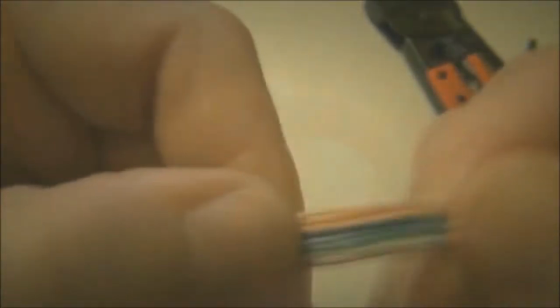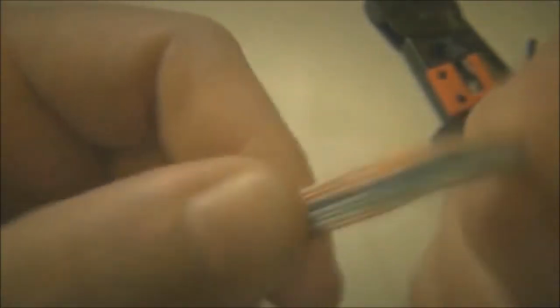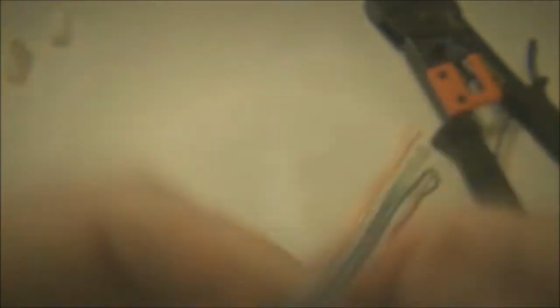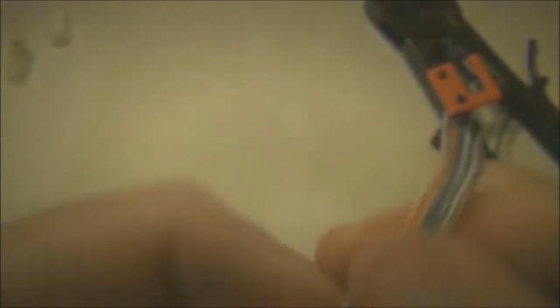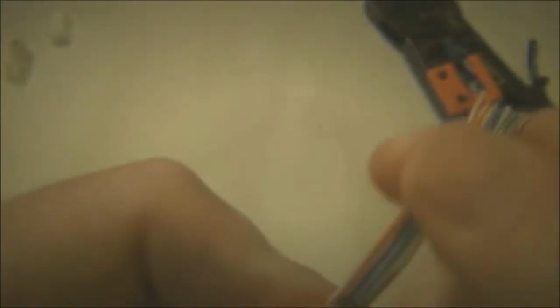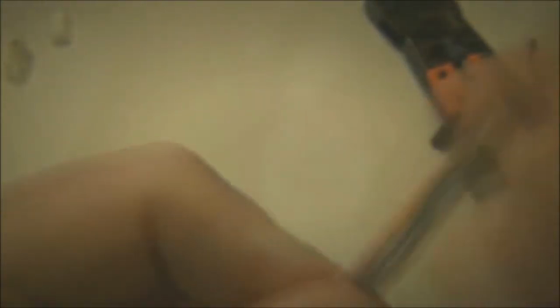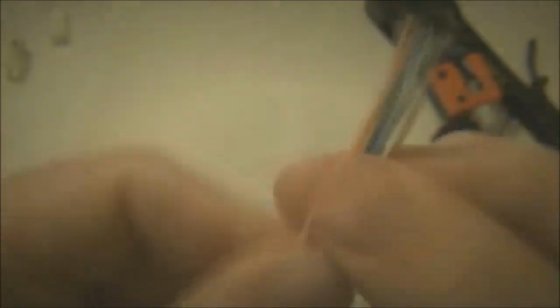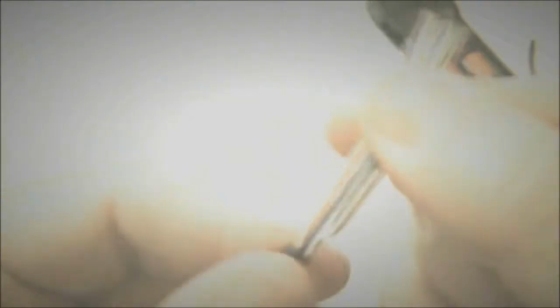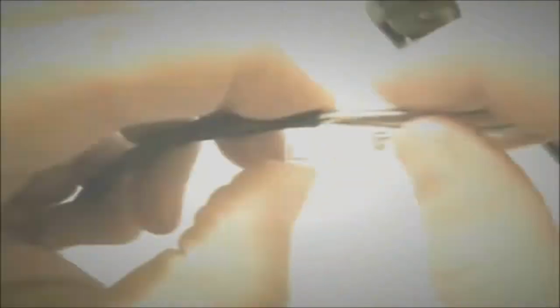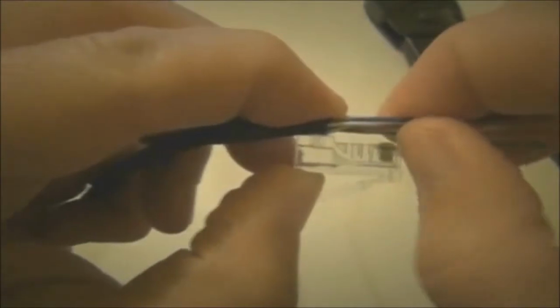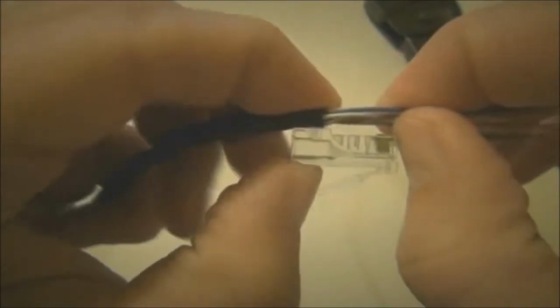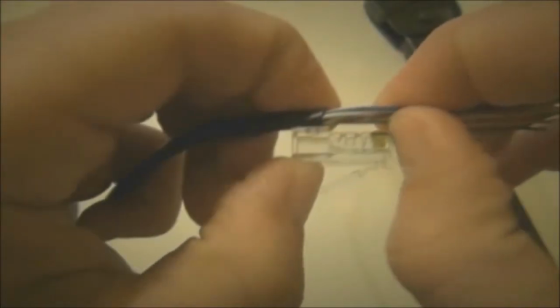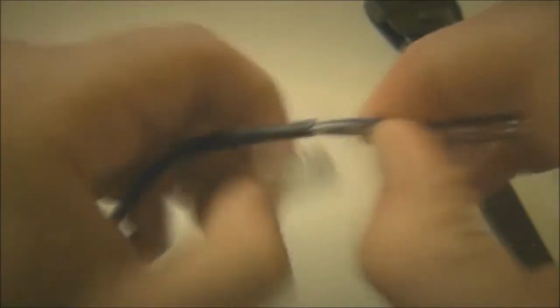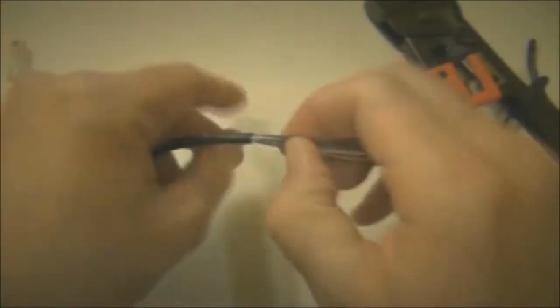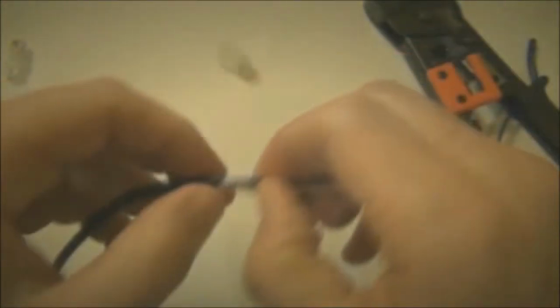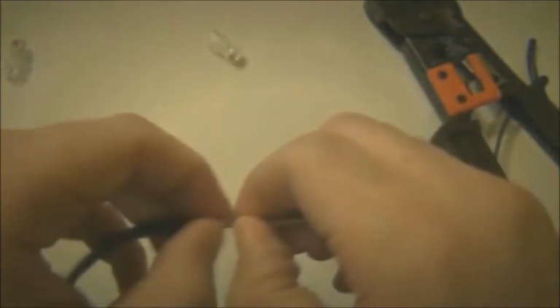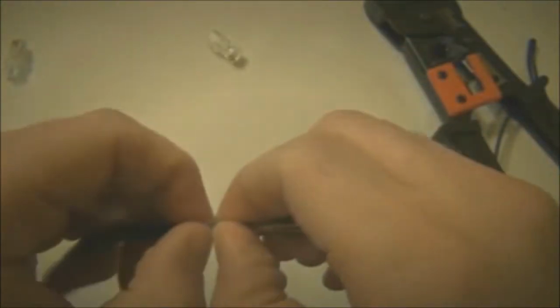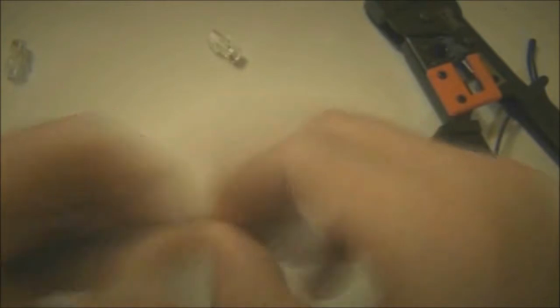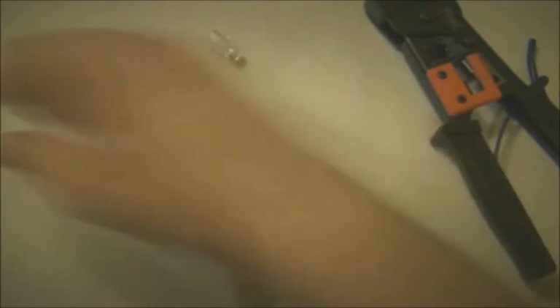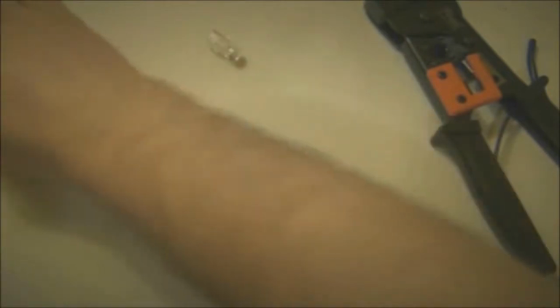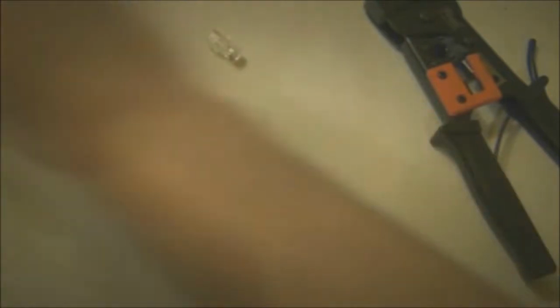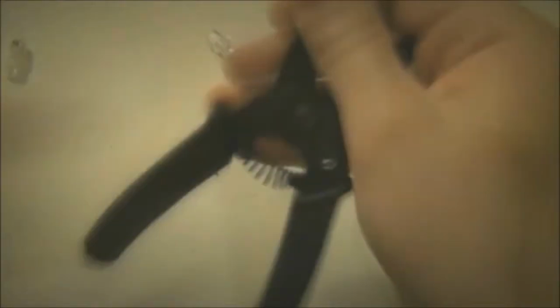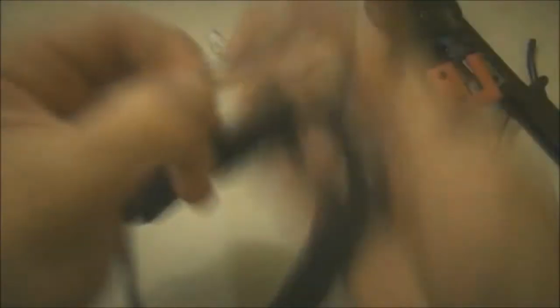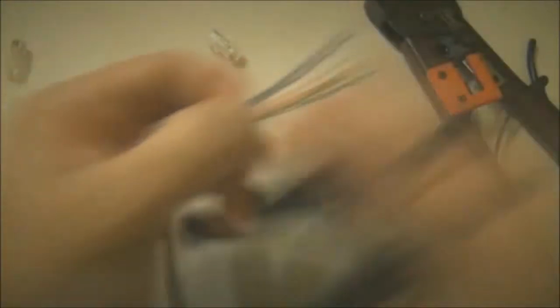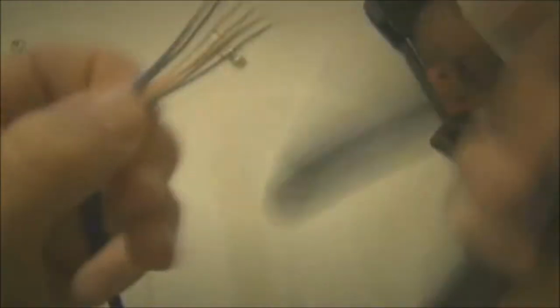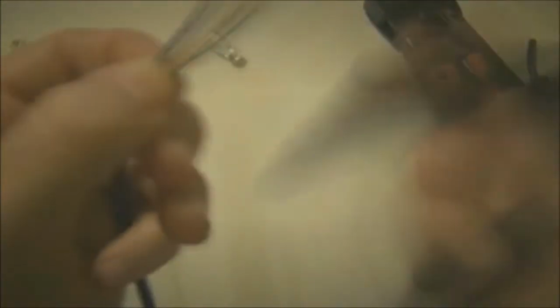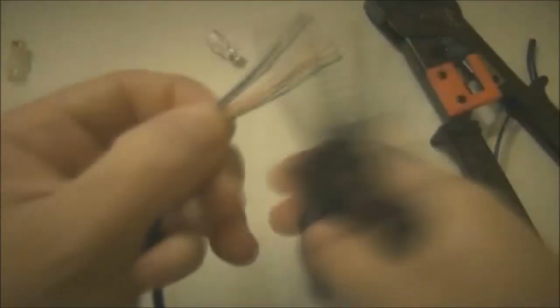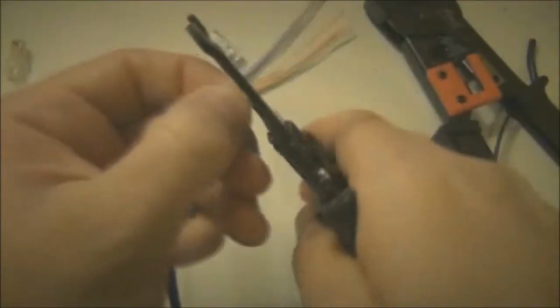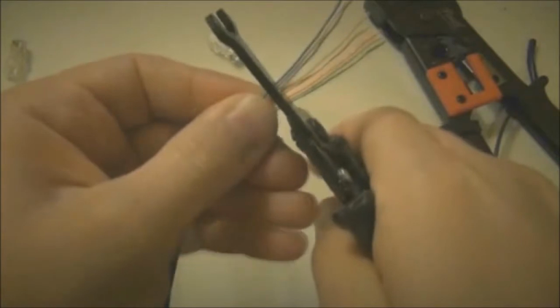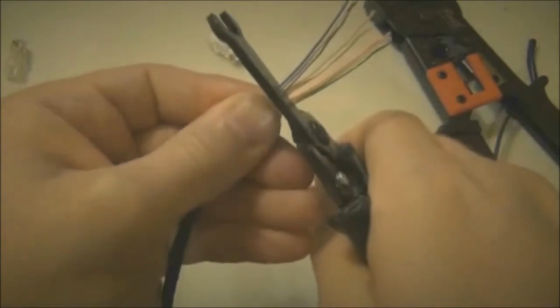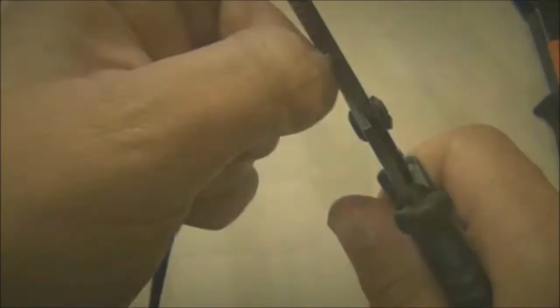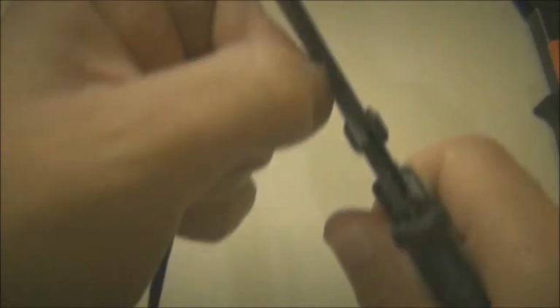Straighten up the wires. Let me show how many lines we need. Cut off the remaining length of the wires.